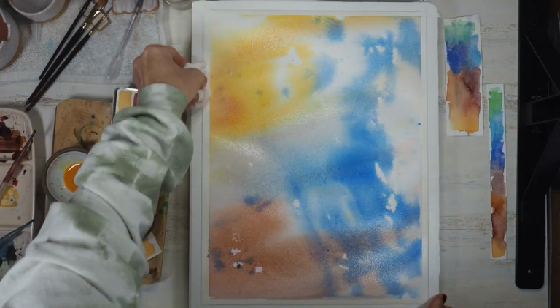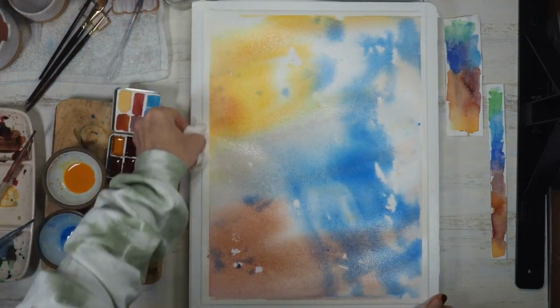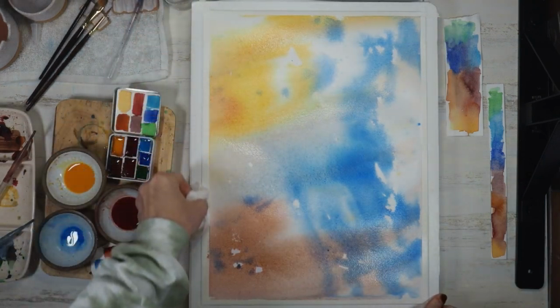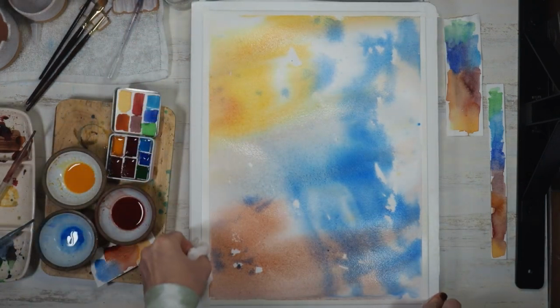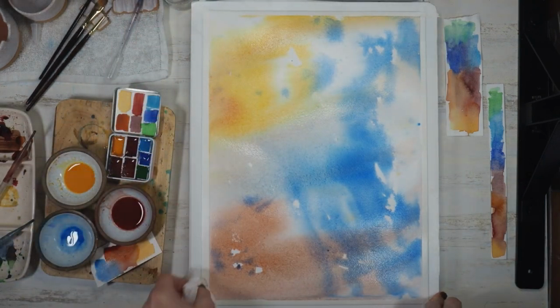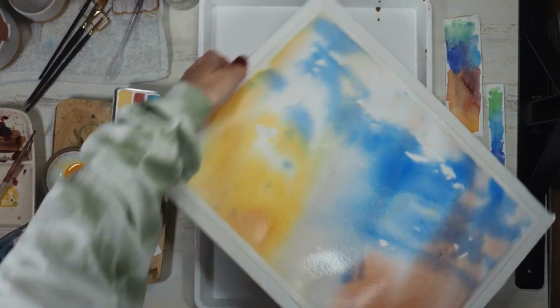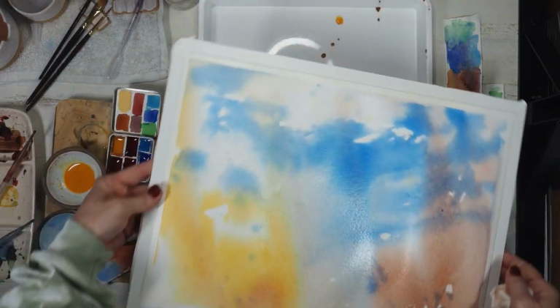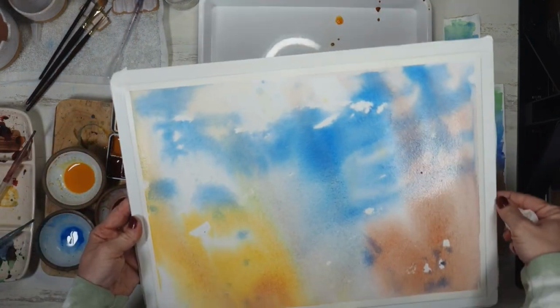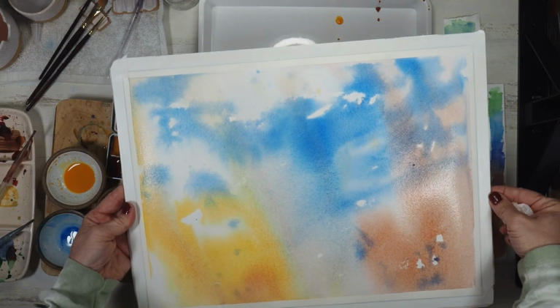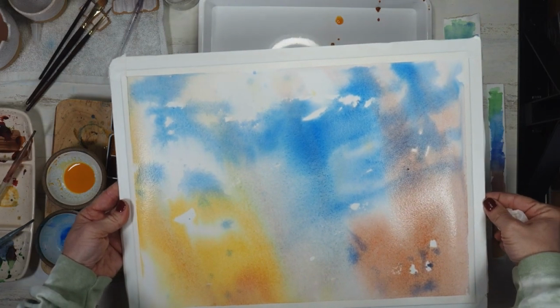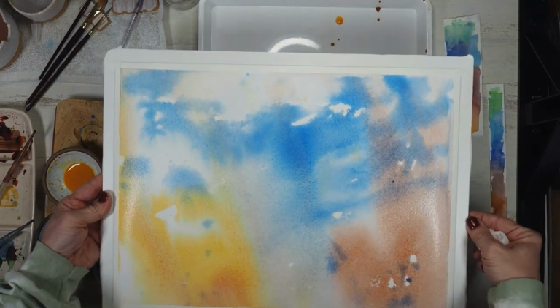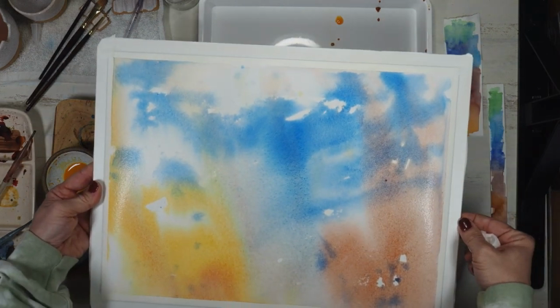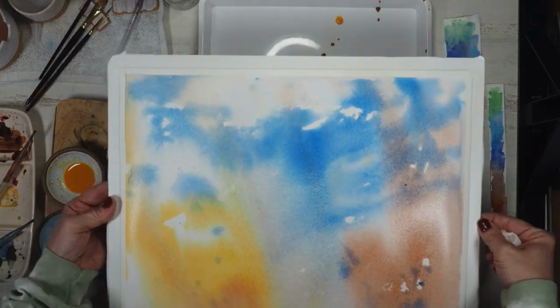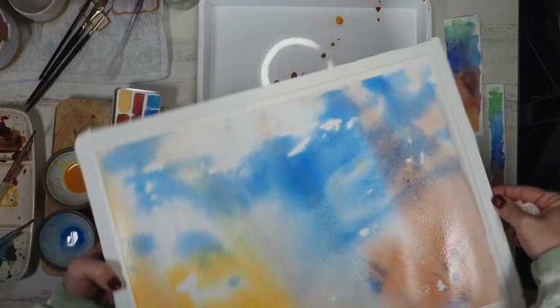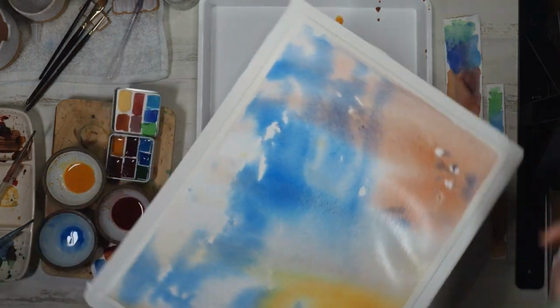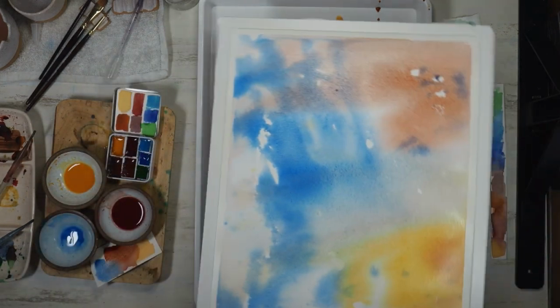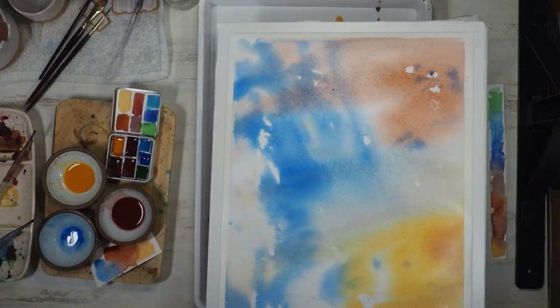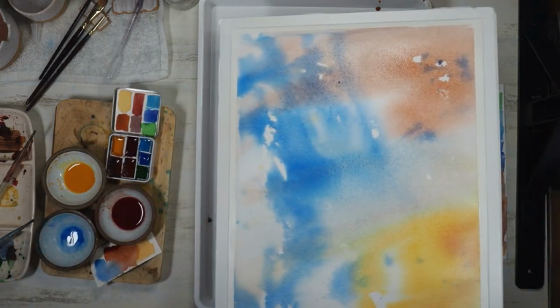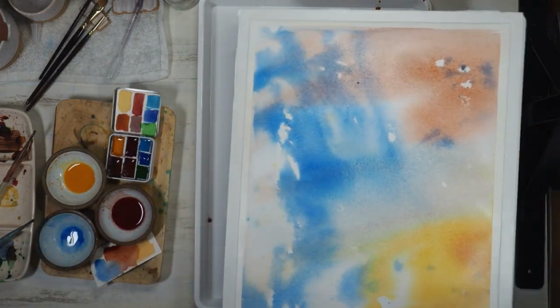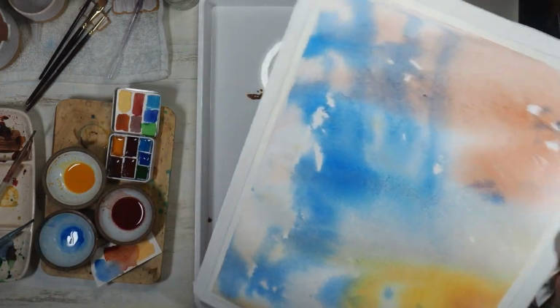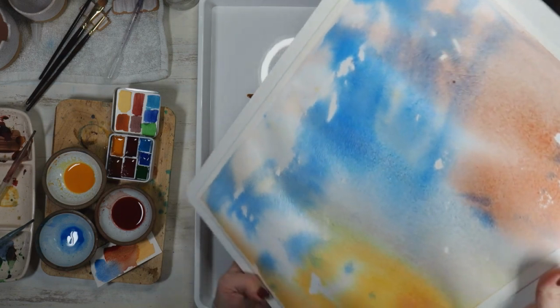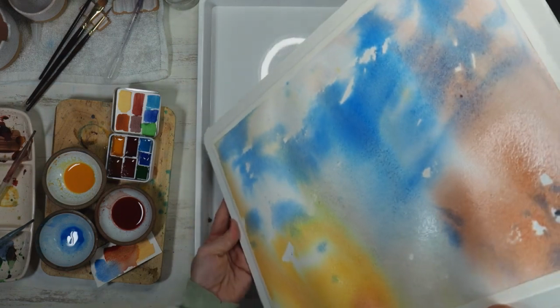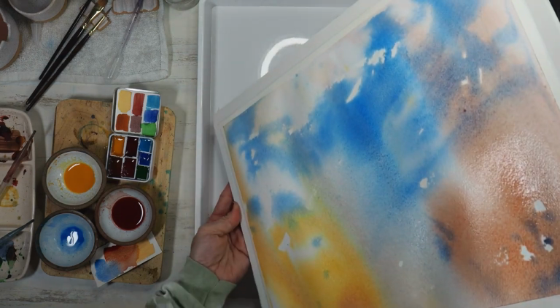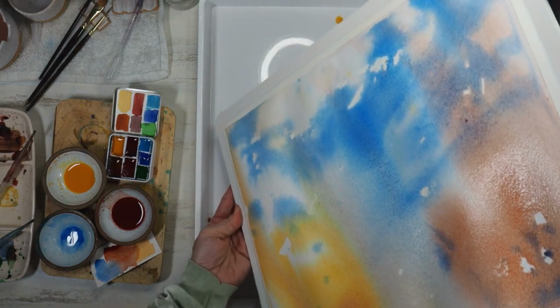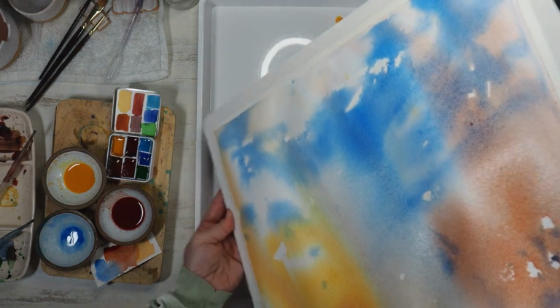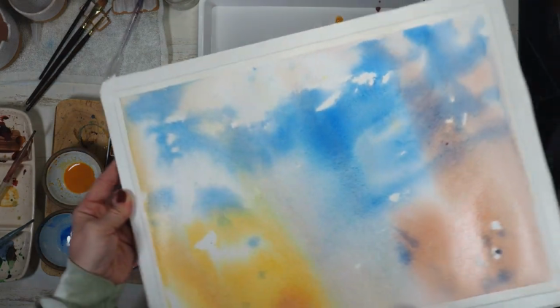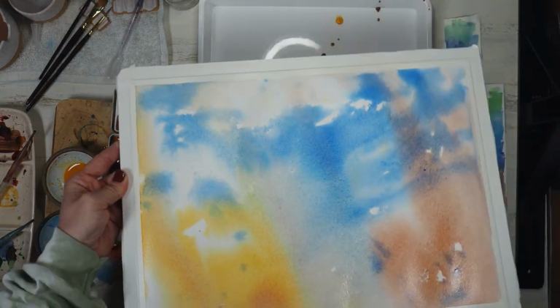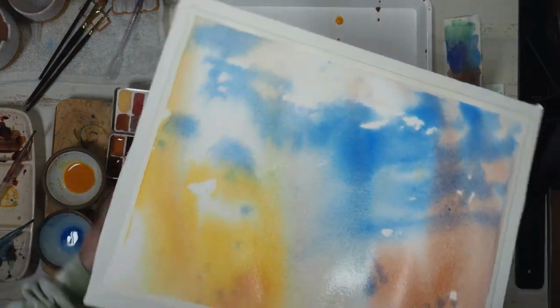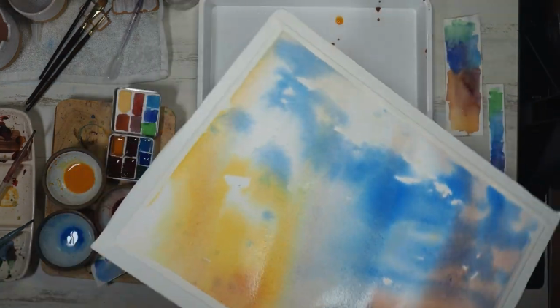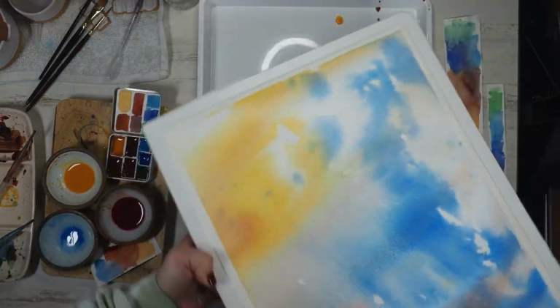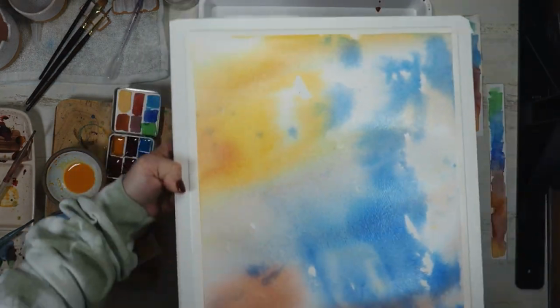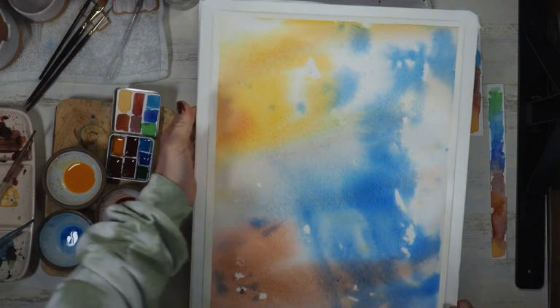Just checking my colors and making sure there's no puddling or excess water to avoid blooms. I'm really happy with the way those clouds formed on this pour — it'll be a great background.